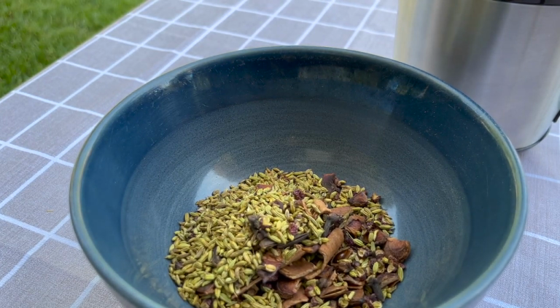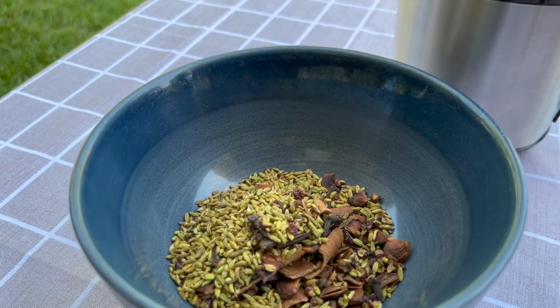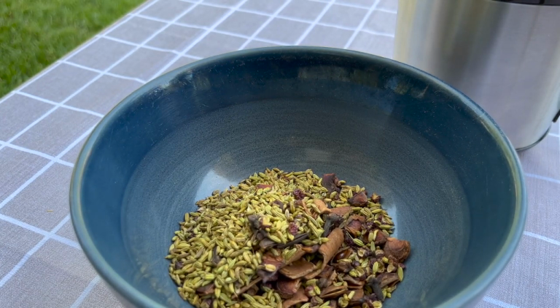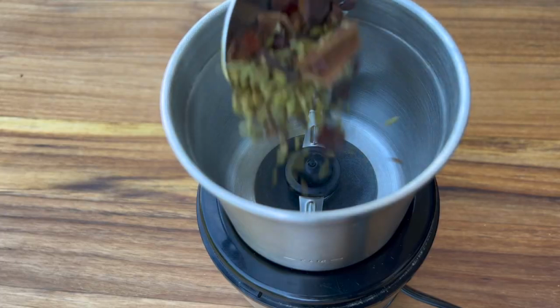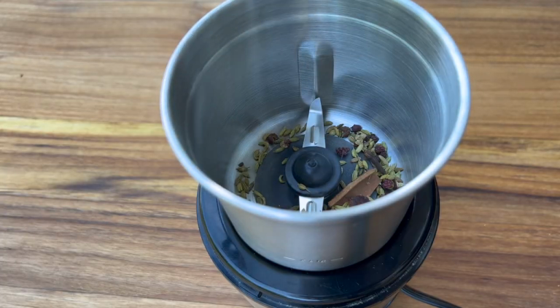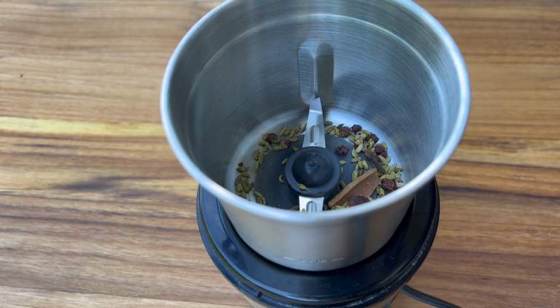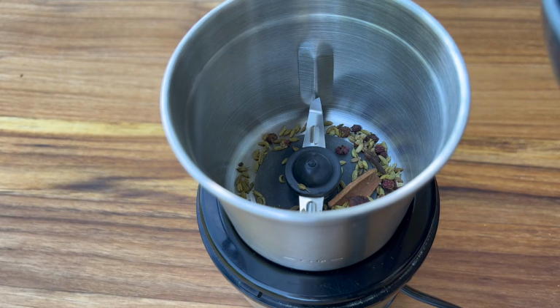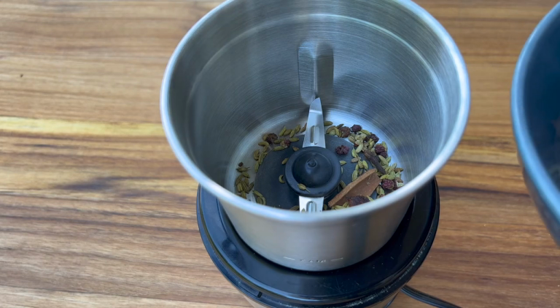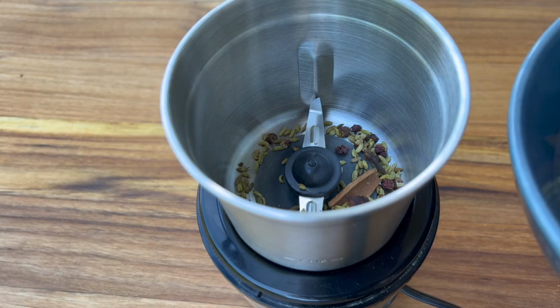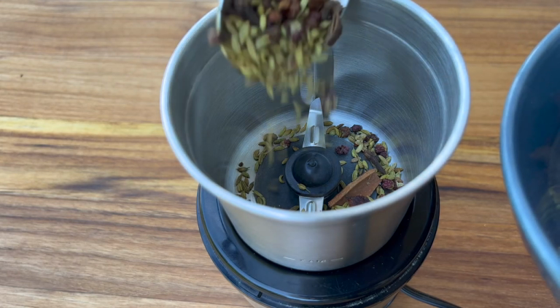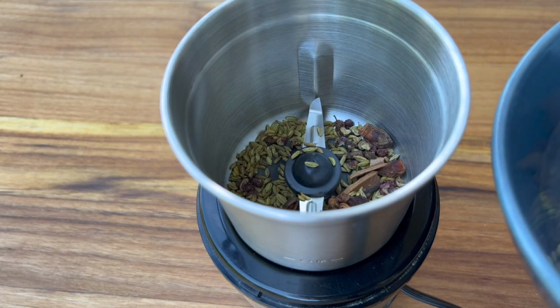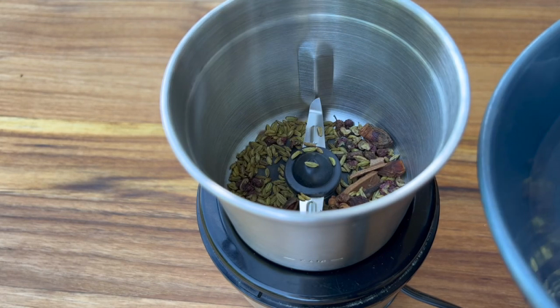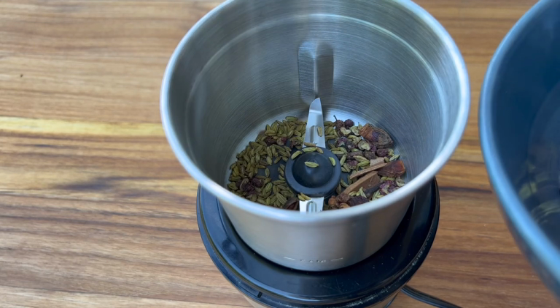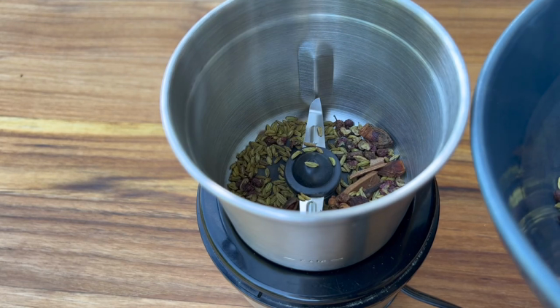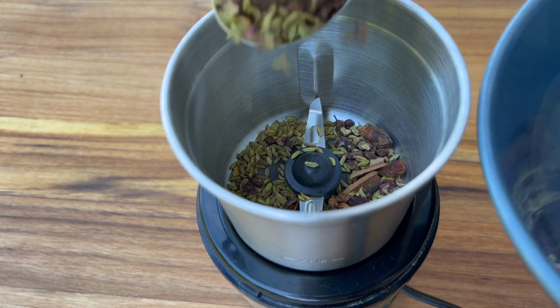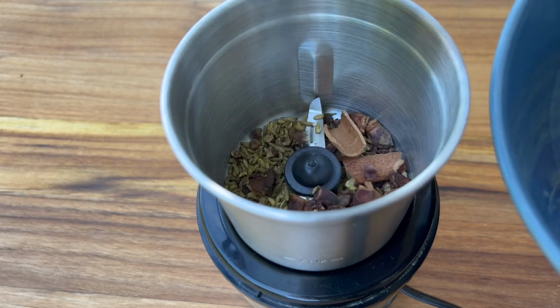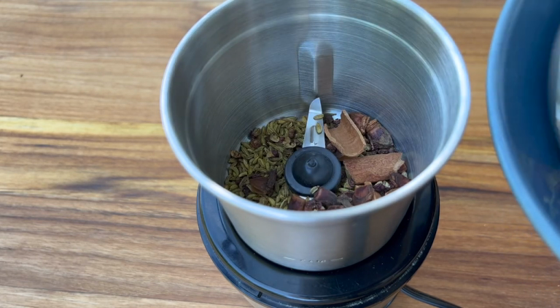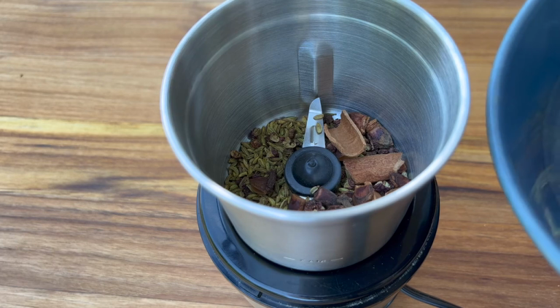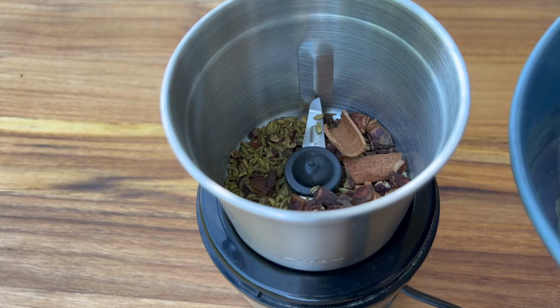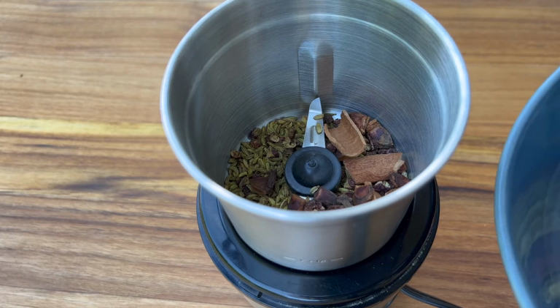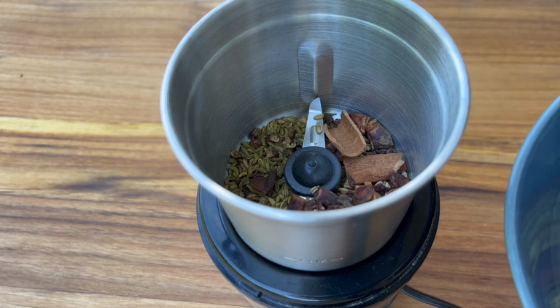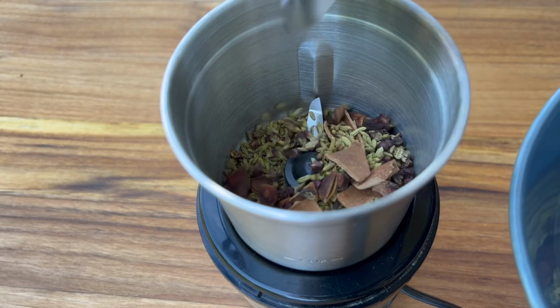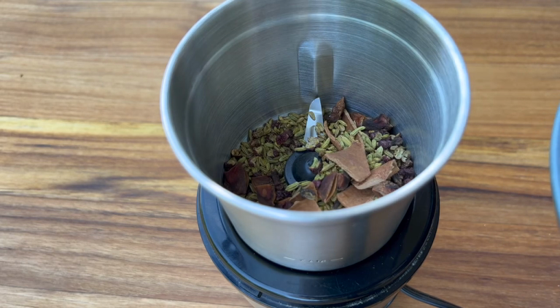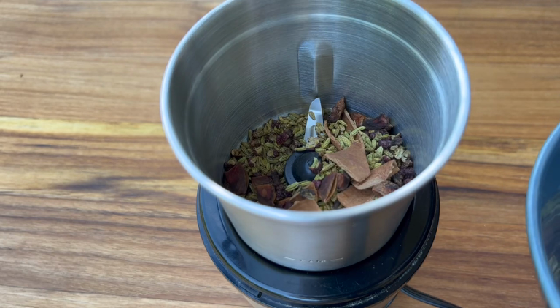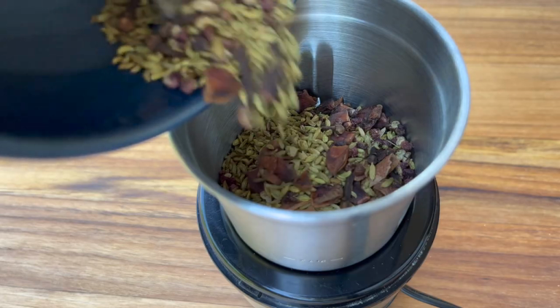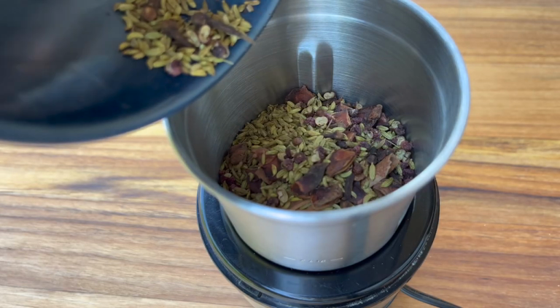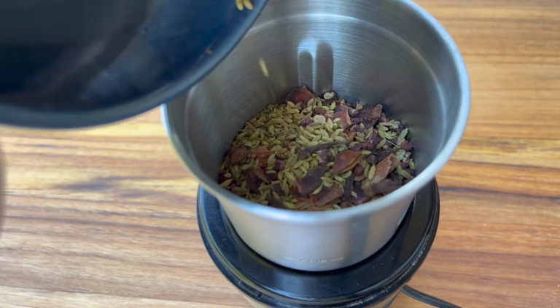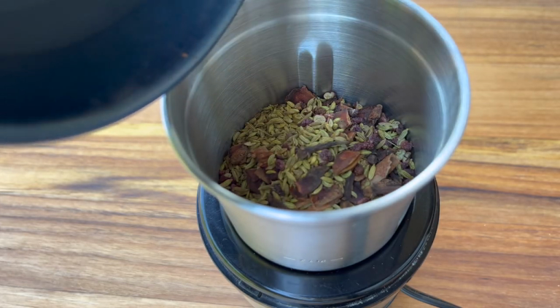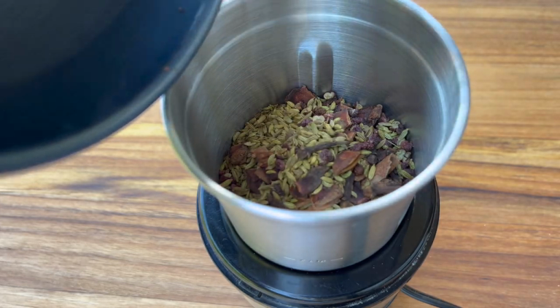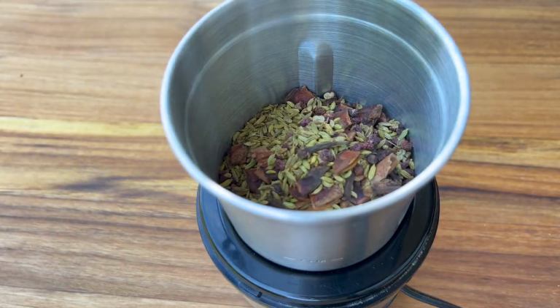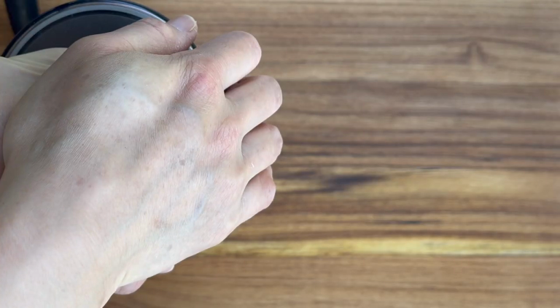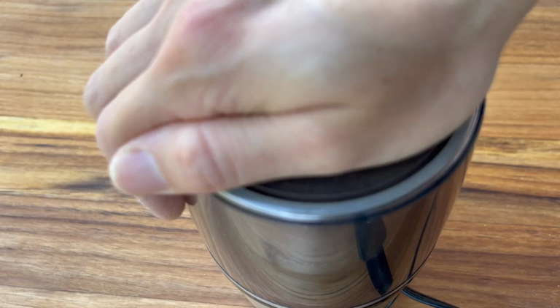Now that they are completely cooled down, we can grind them in a spice grinder. Remember to let them cool completely before you grind them — otherwise the powder will clump together.